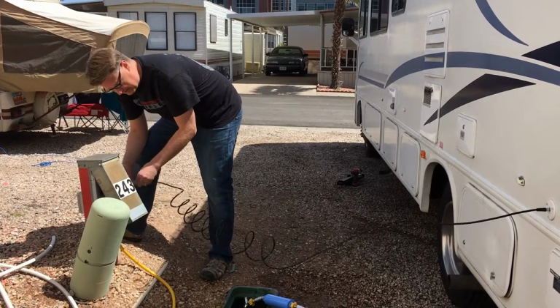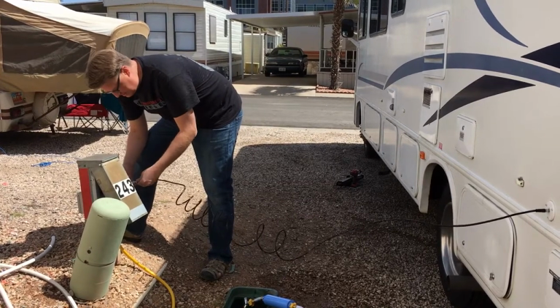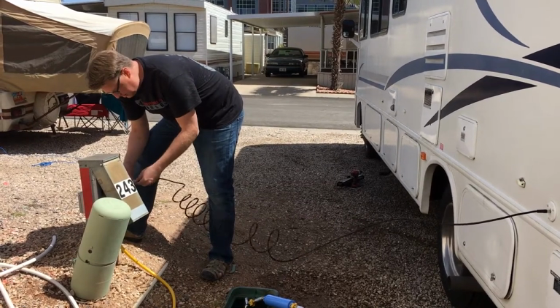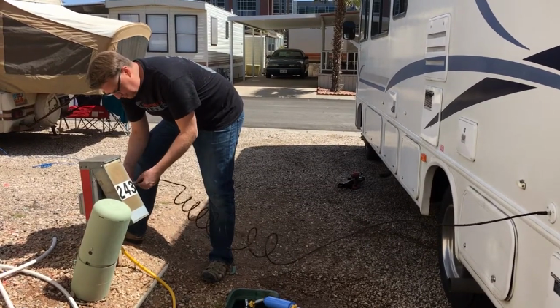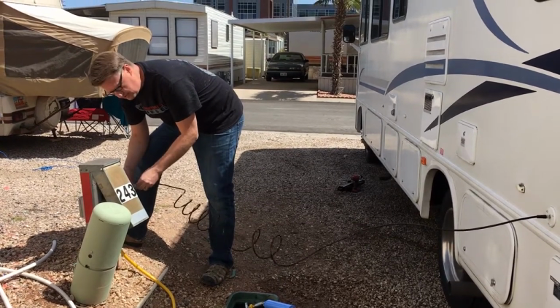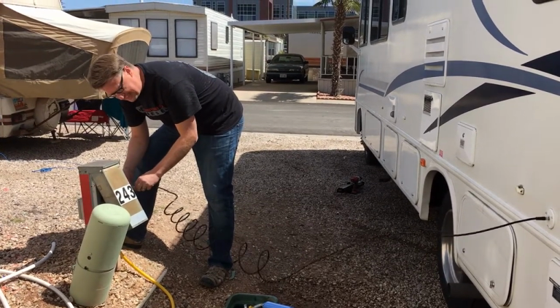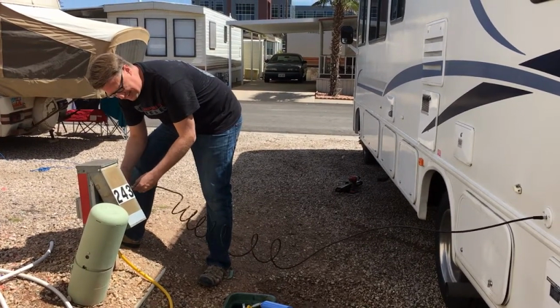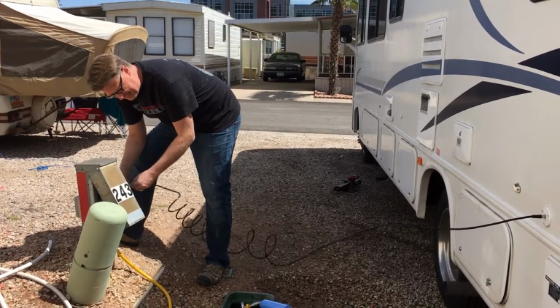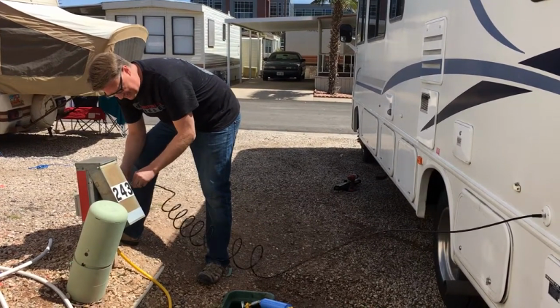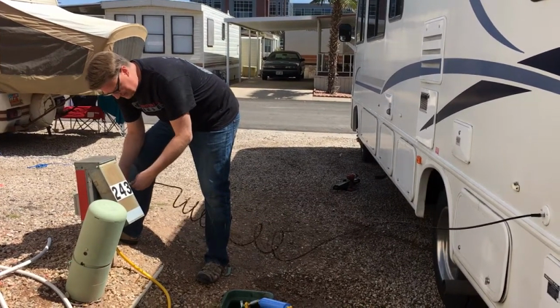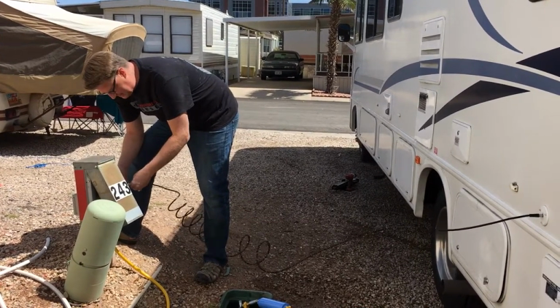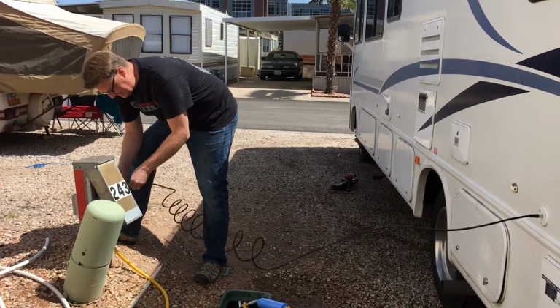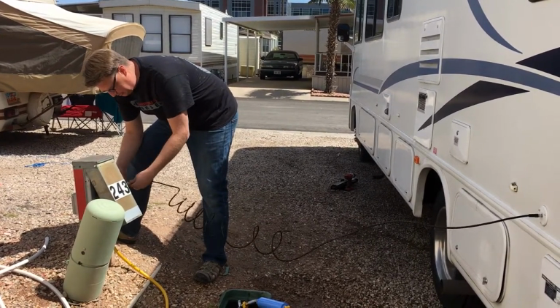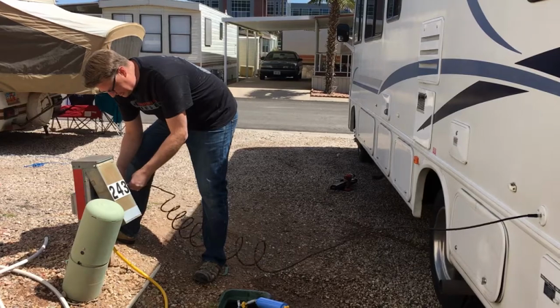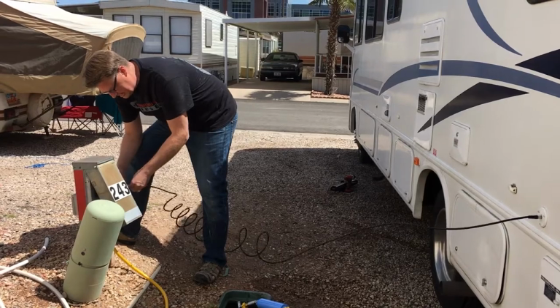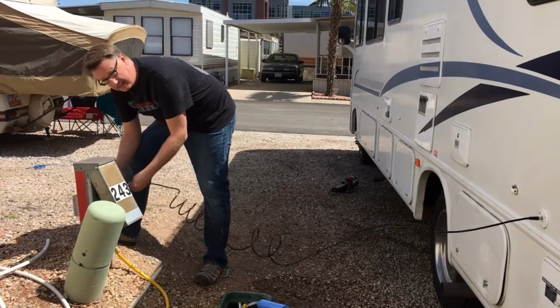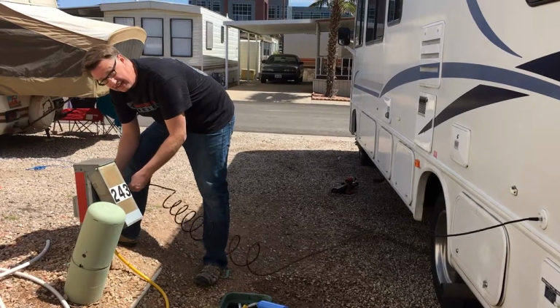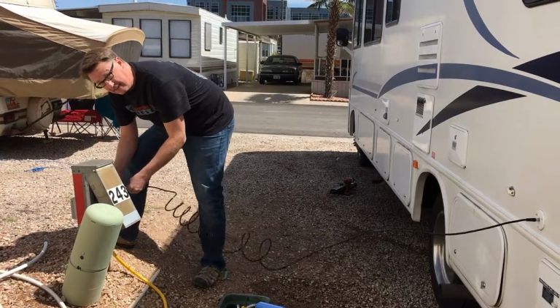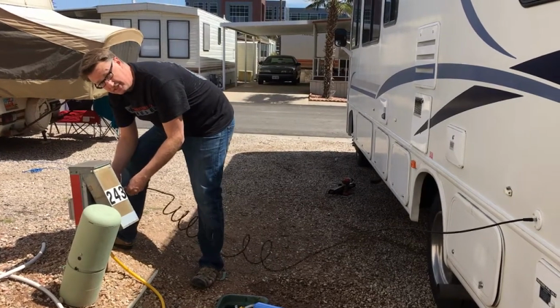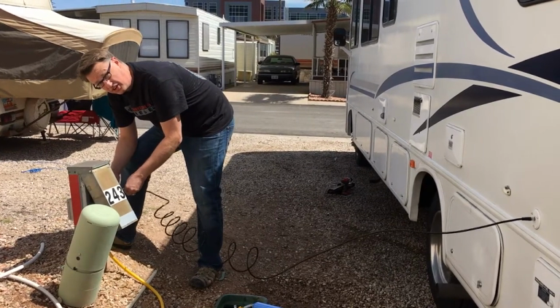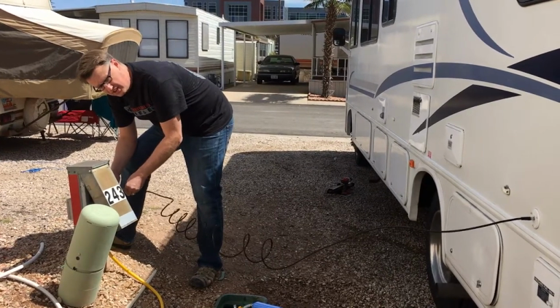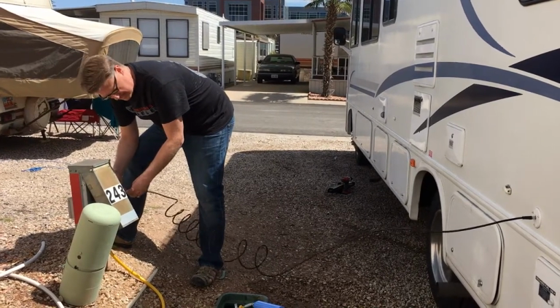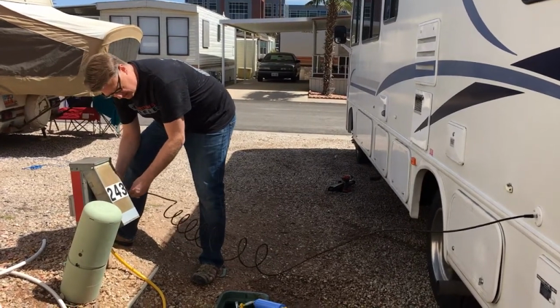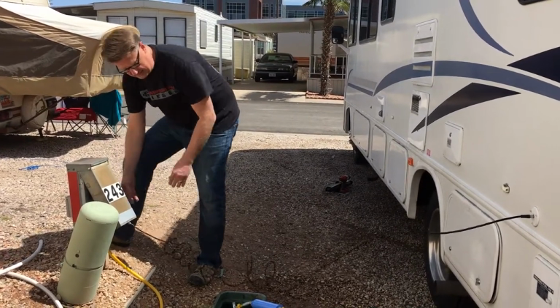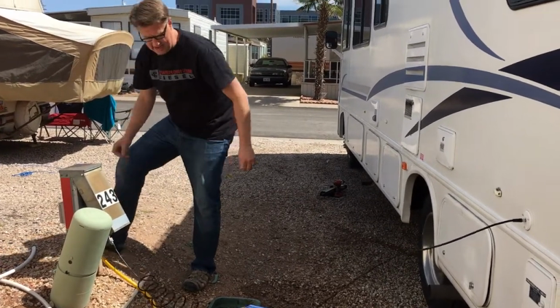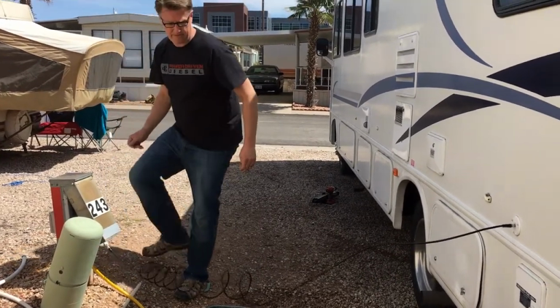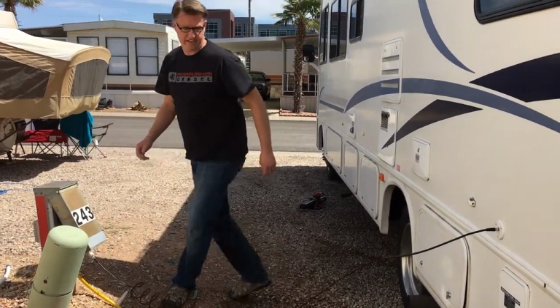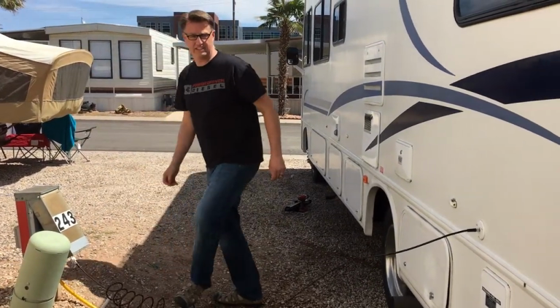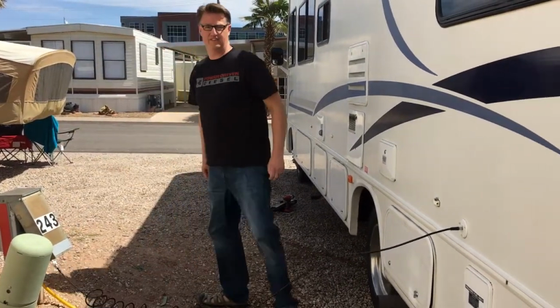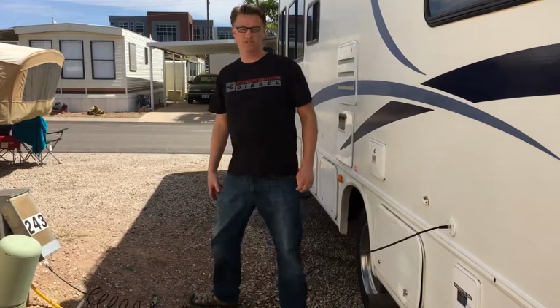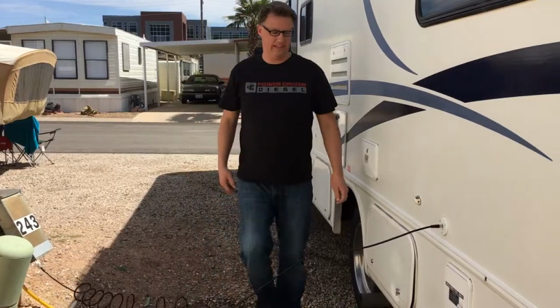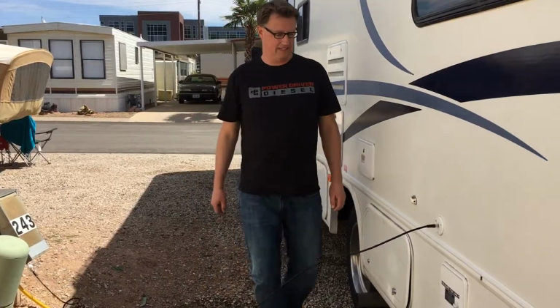One thing to note if you're using the antenna: there is a tiny little button to turn on an amplifier for the TV. We'll show you that button.